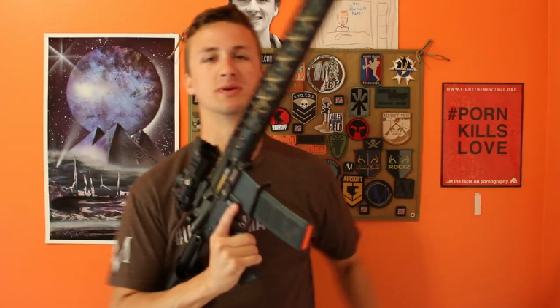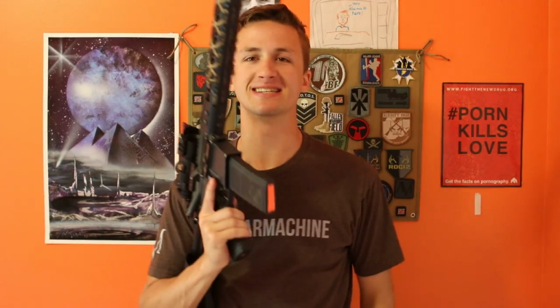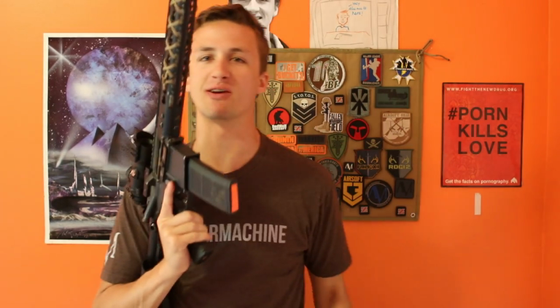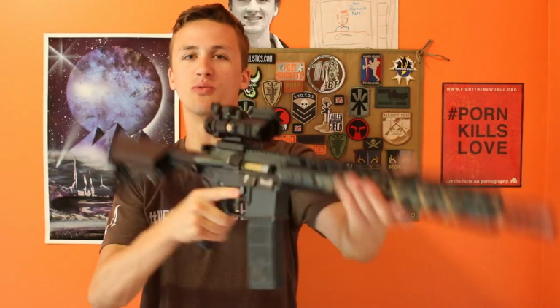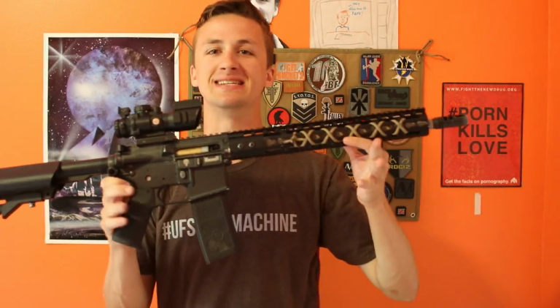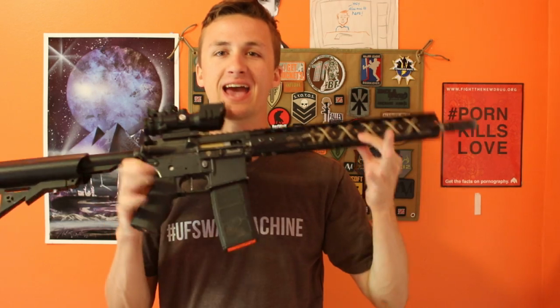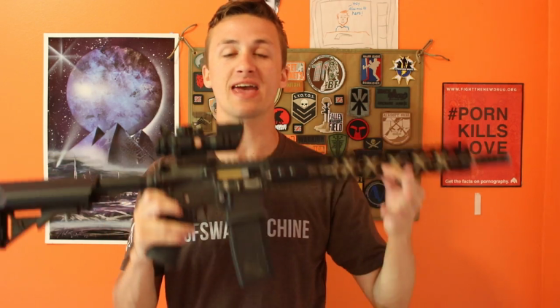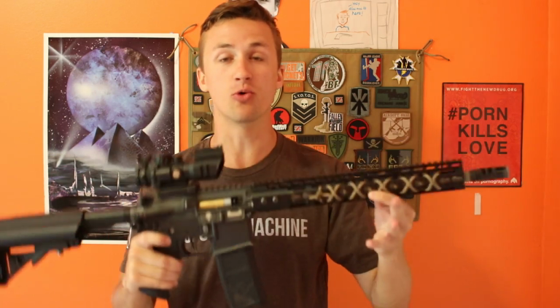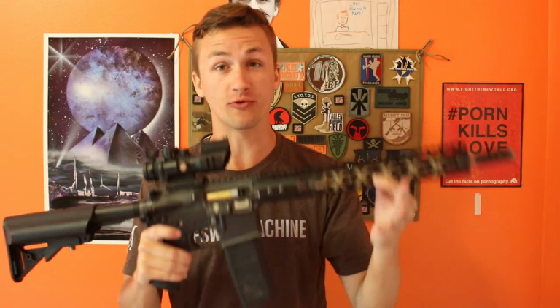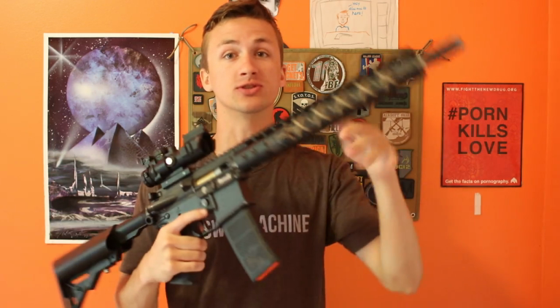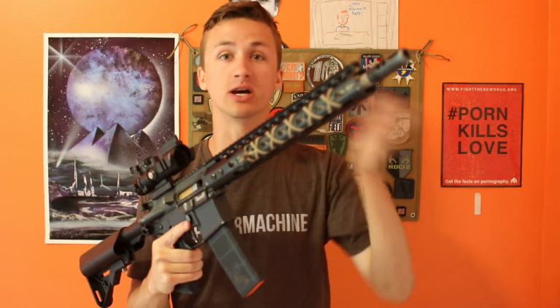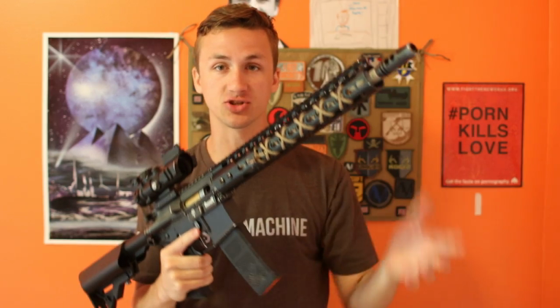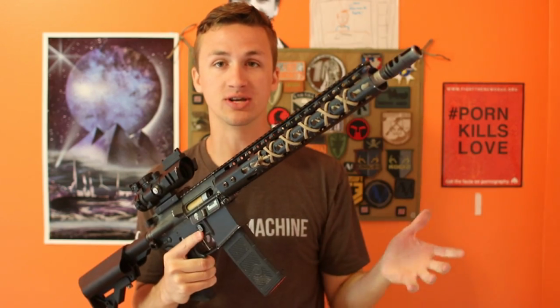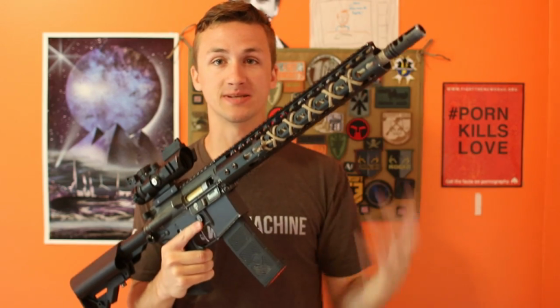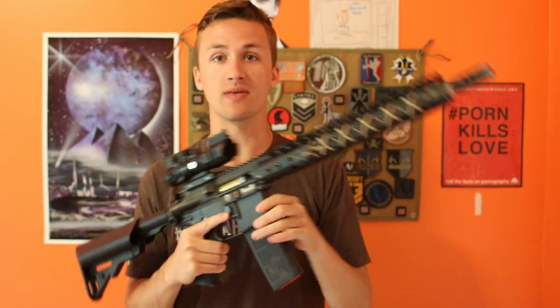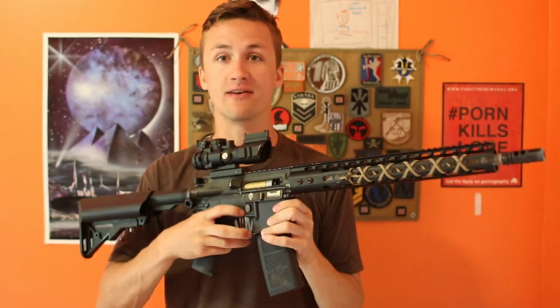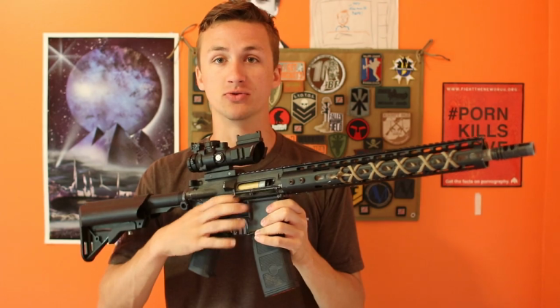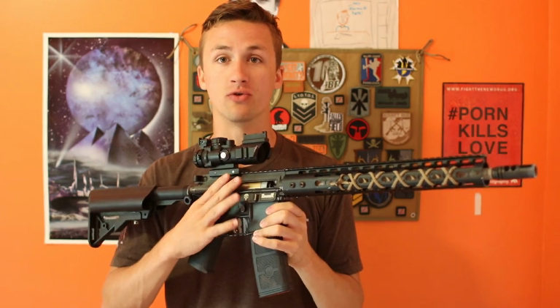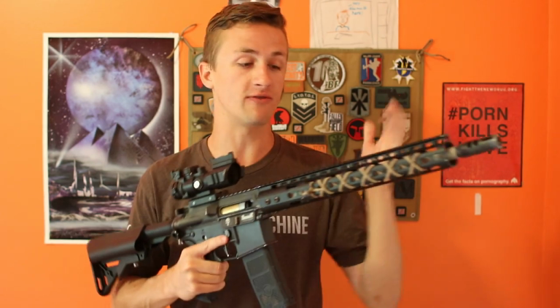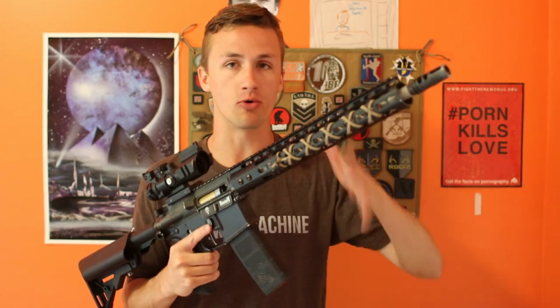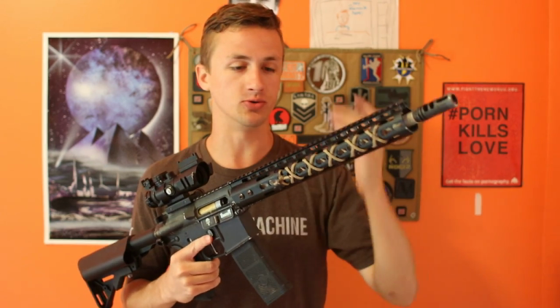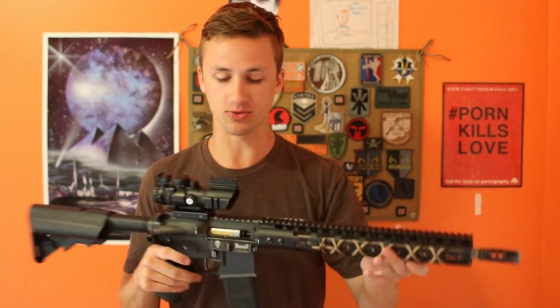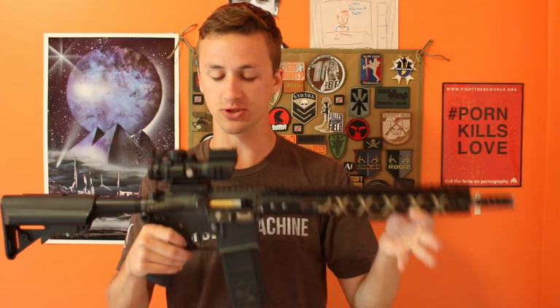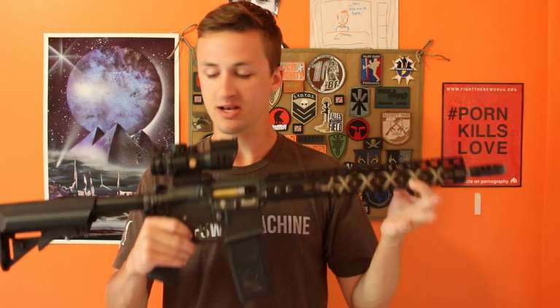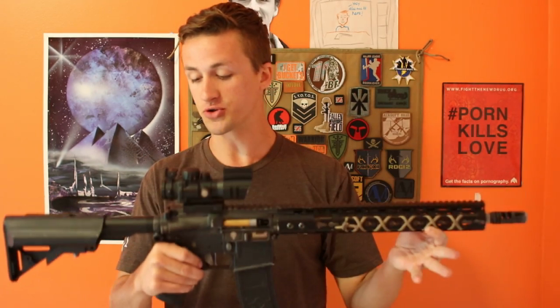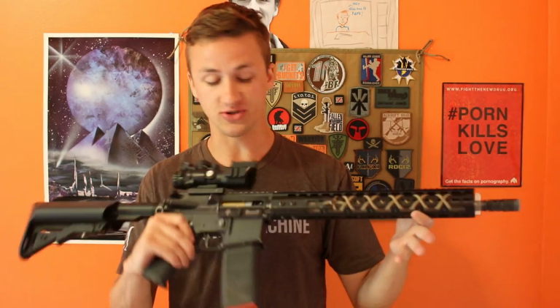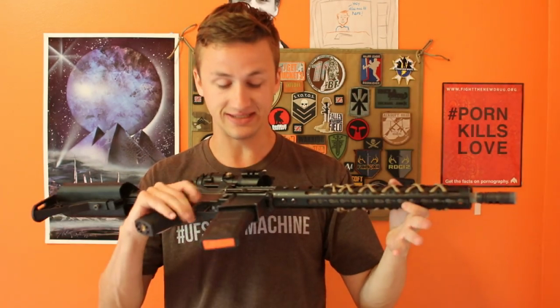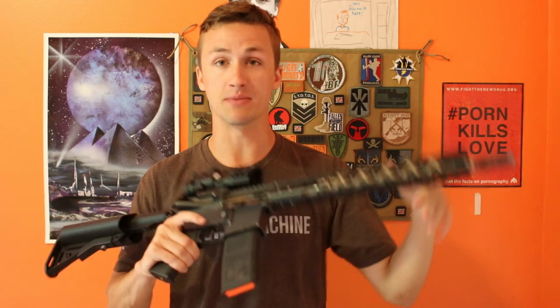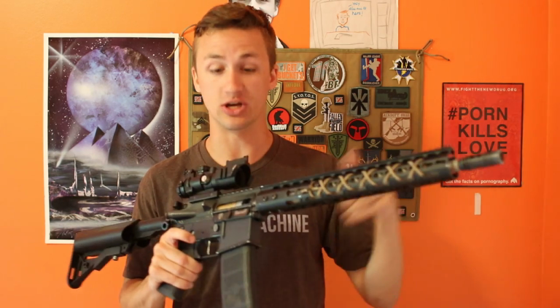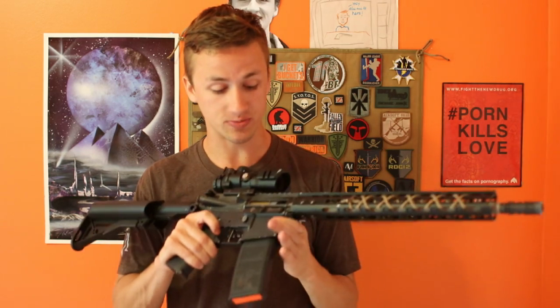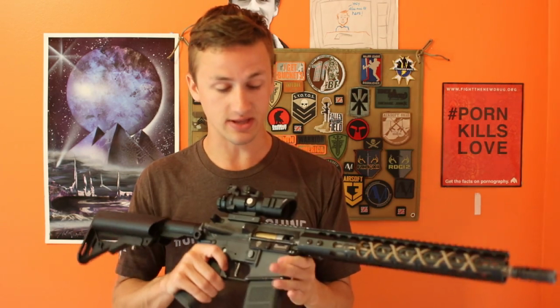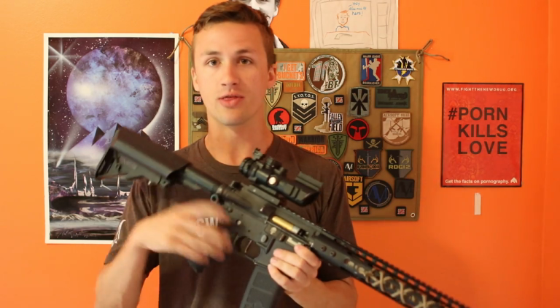What's up guys, it's Alec Mack 111 and today I have a really cool review for you. These are some custom externals that I have built for this new rifle. Don't worry, I will do a review on this rifle soon, but the parts are from Airsoft Ballistics.